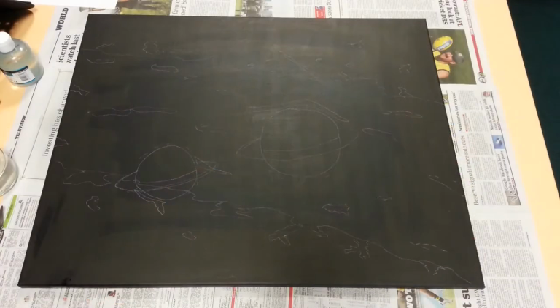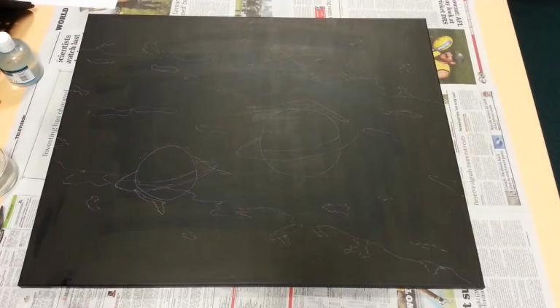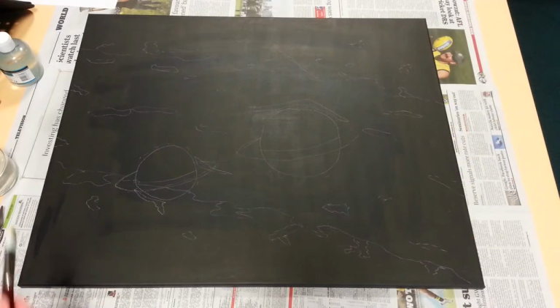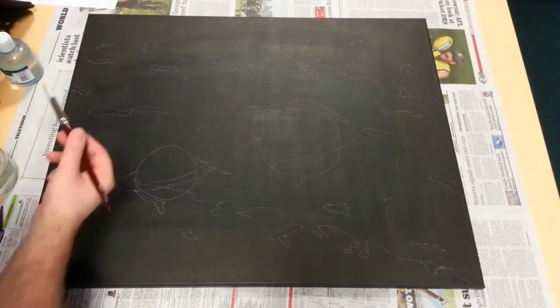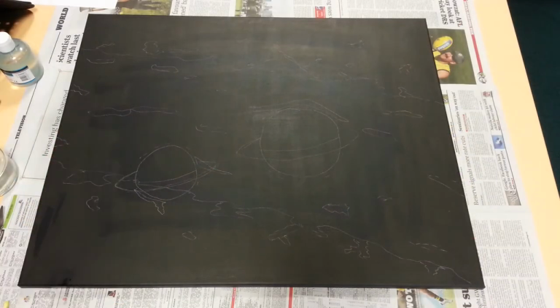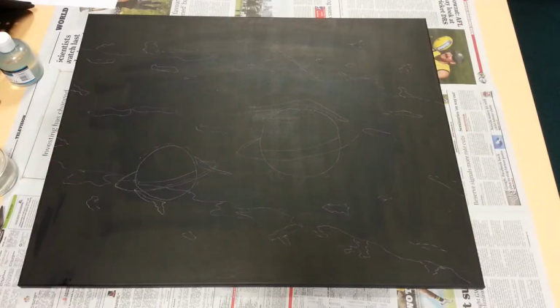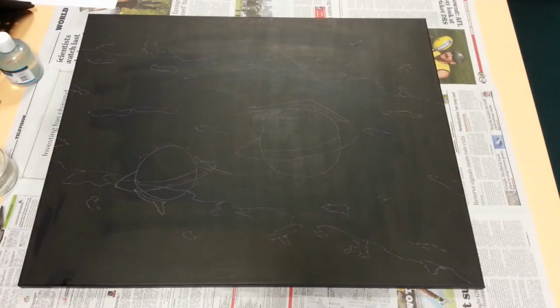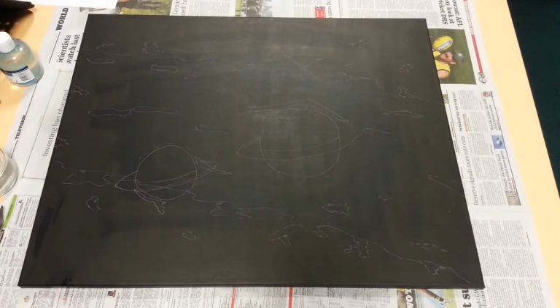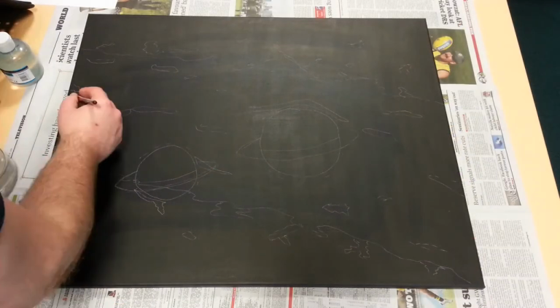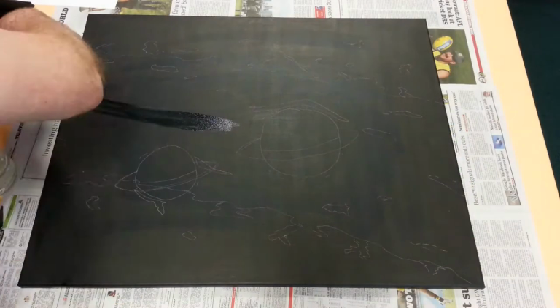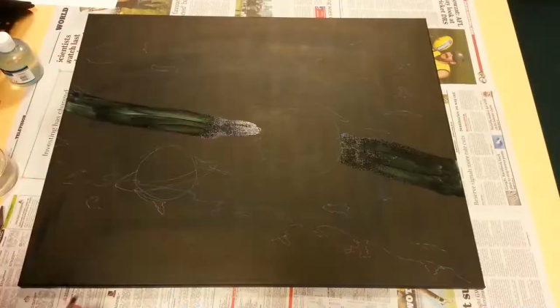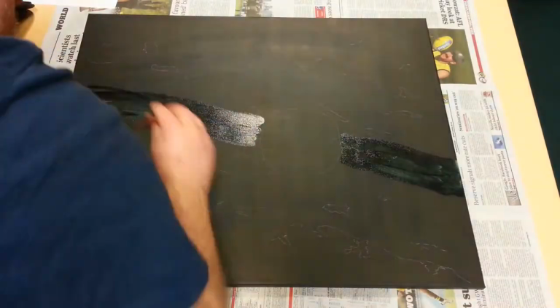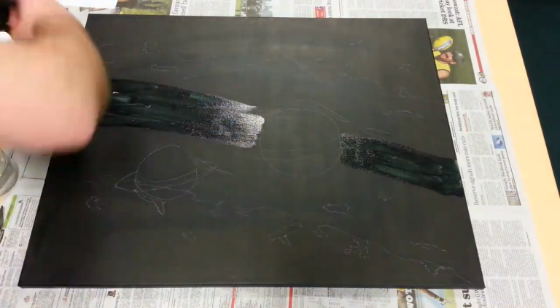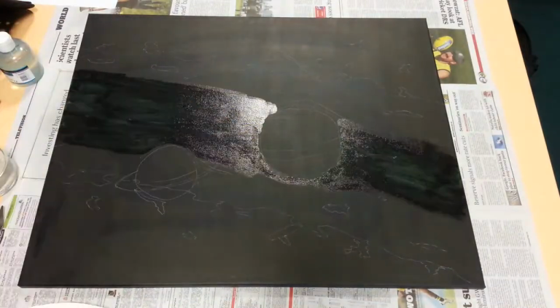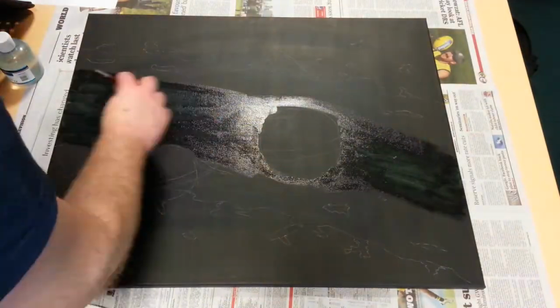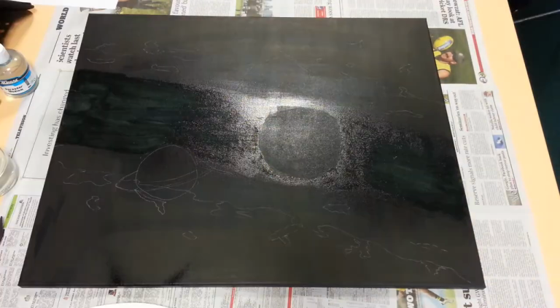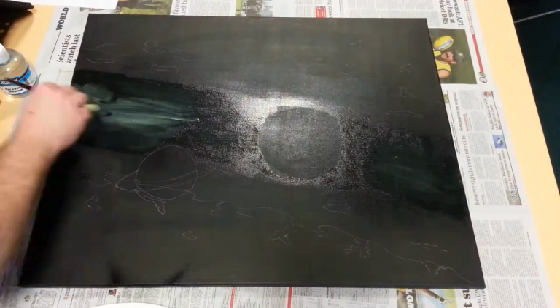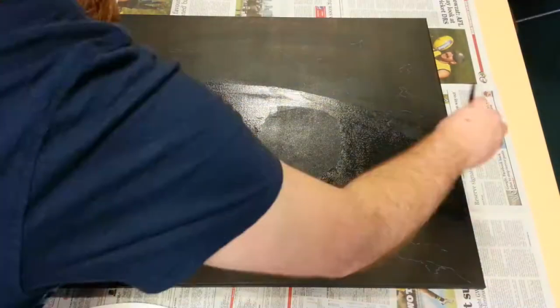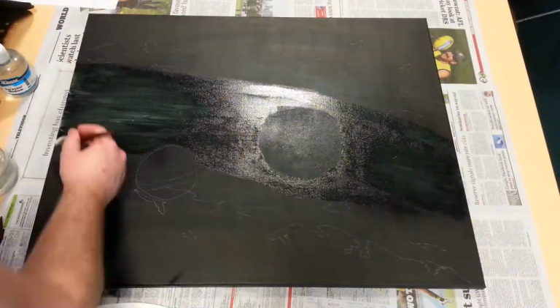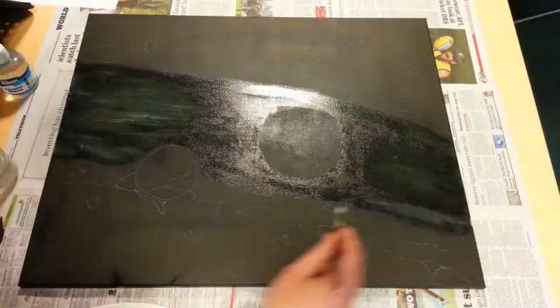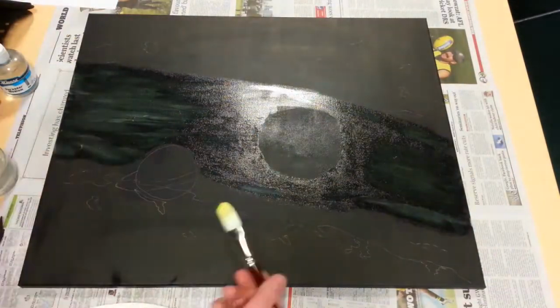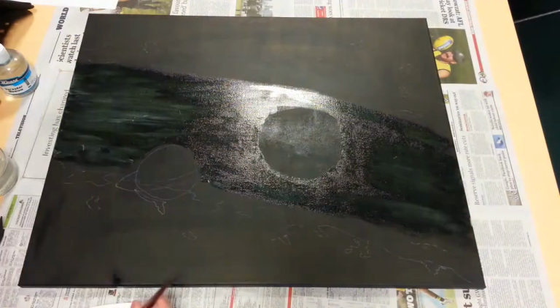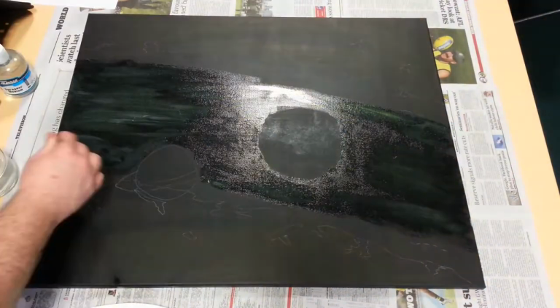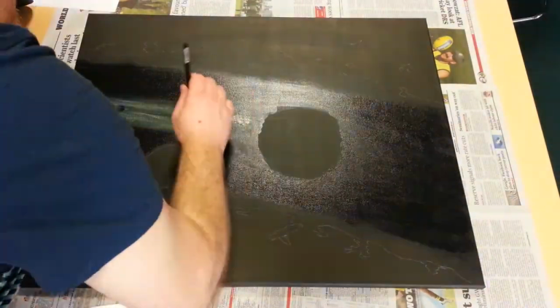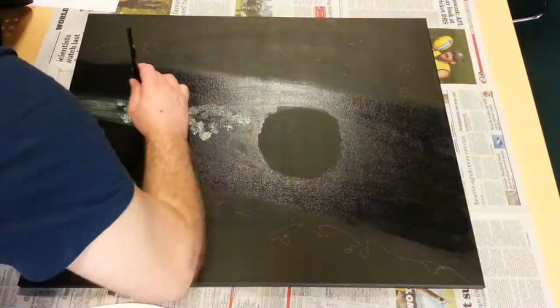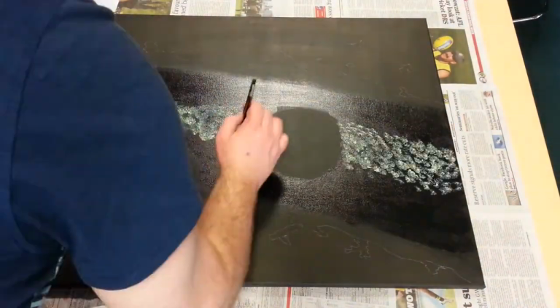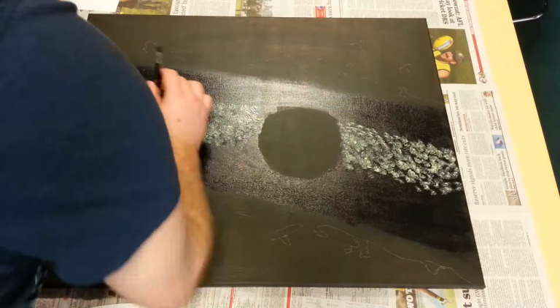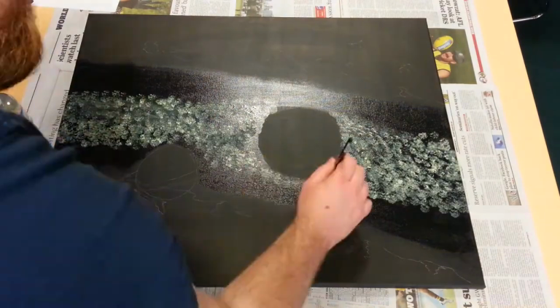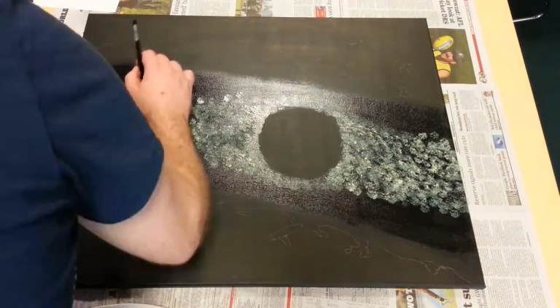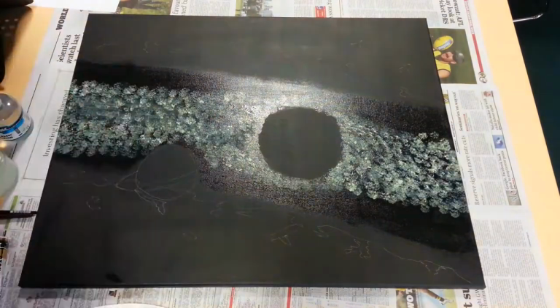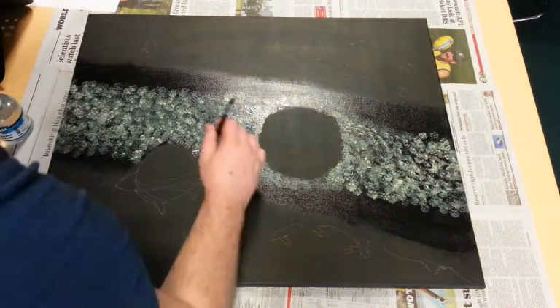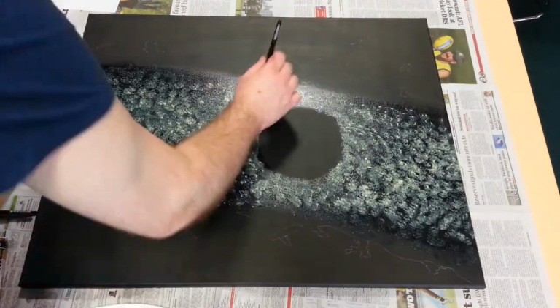I first started off with a rough sketch of what I thought the finished painting might look like, then added a very diffused layer of yellow to represent the diffused background starlight, before stippling some more yellow dots to represent more resolved stars.